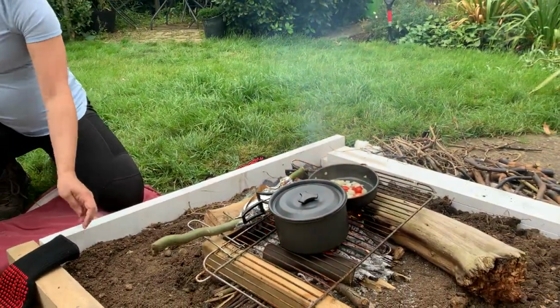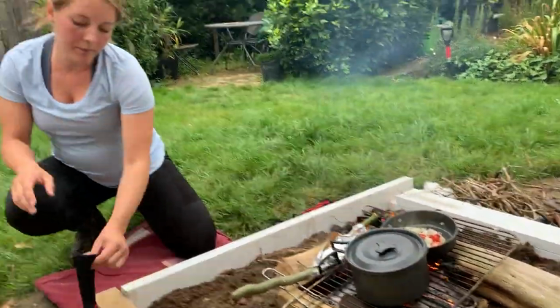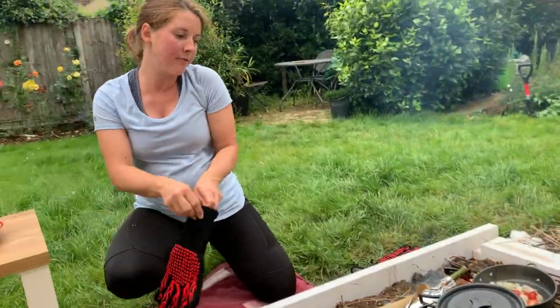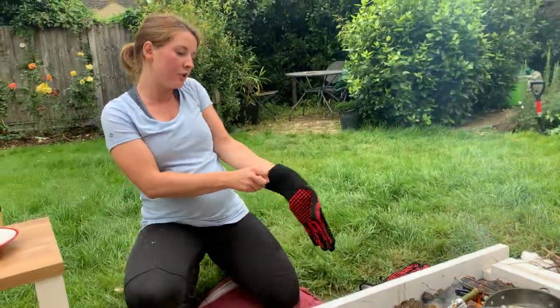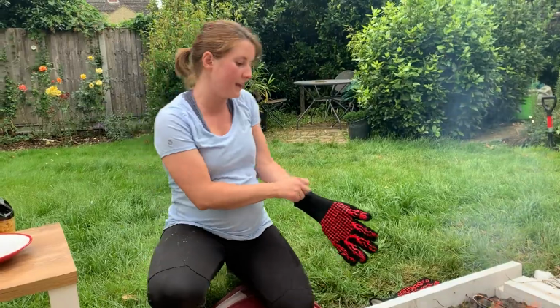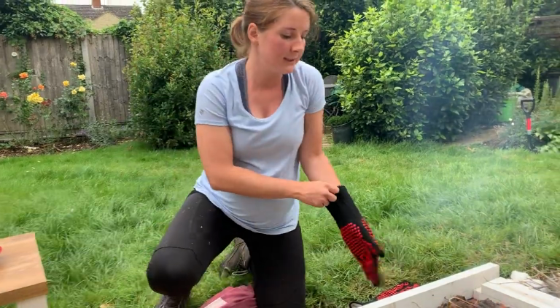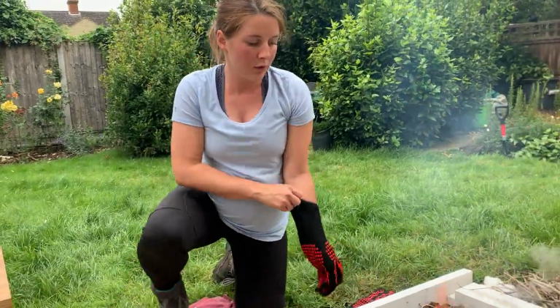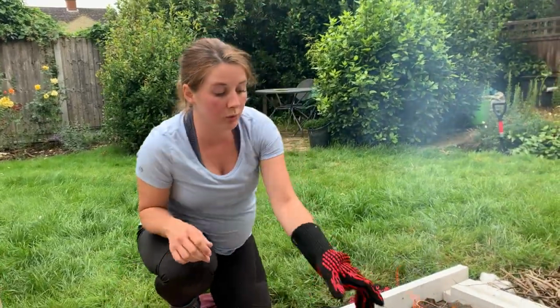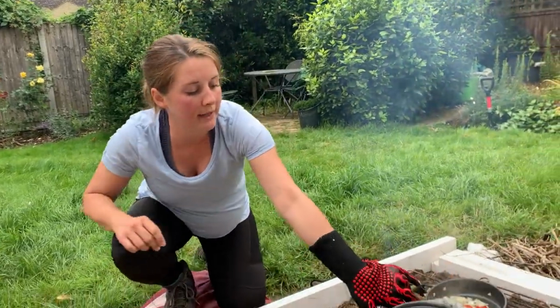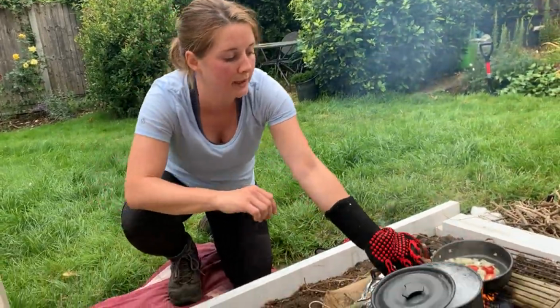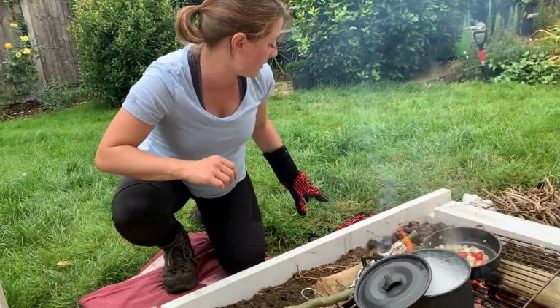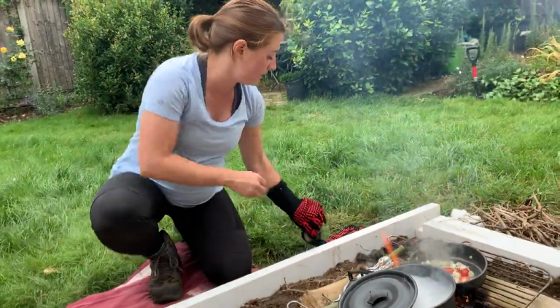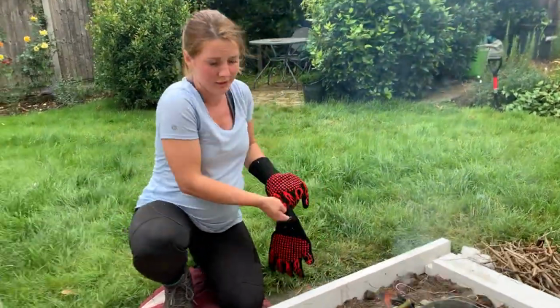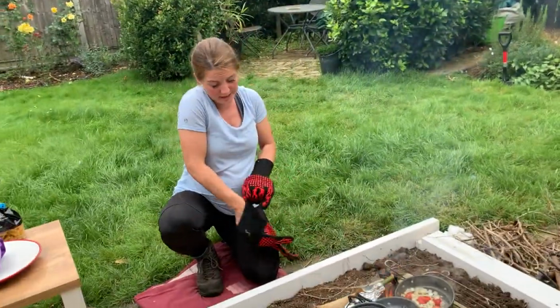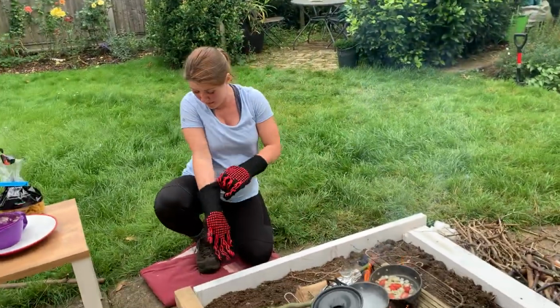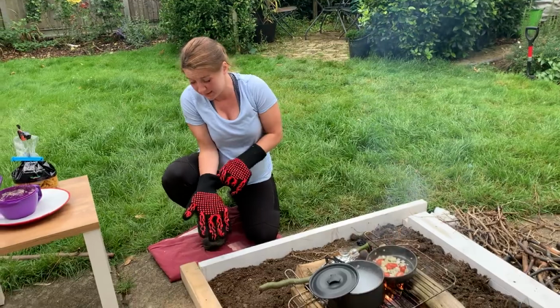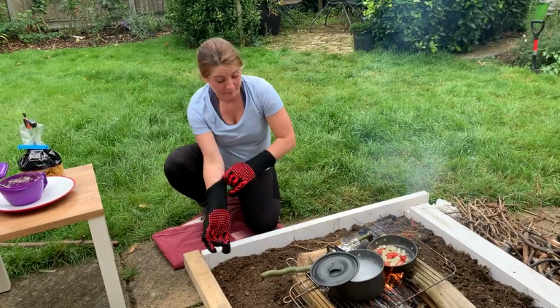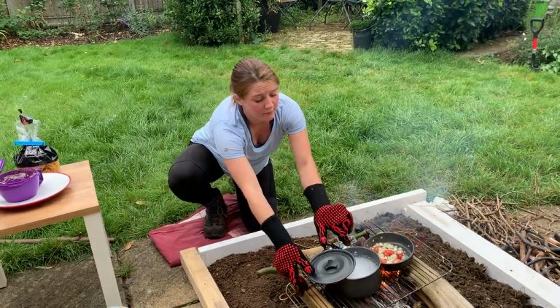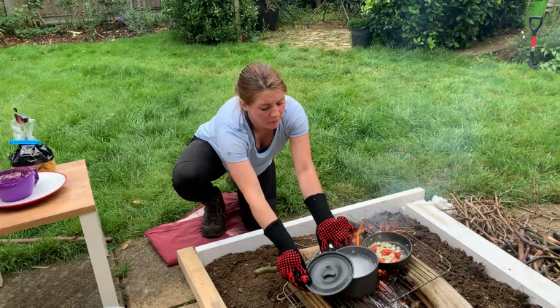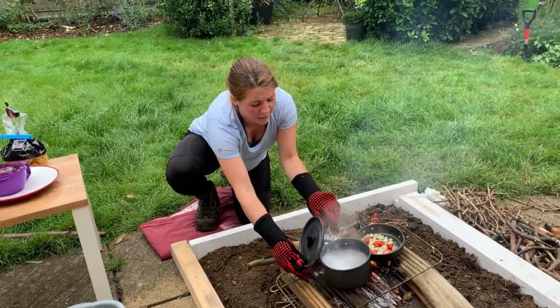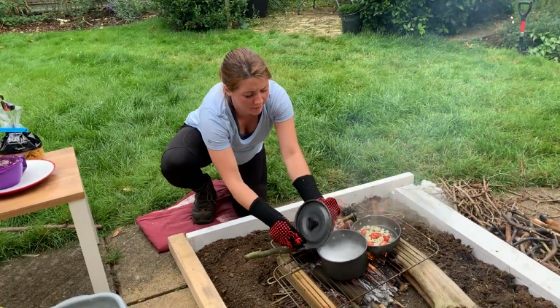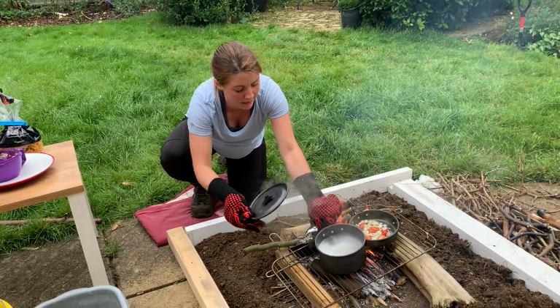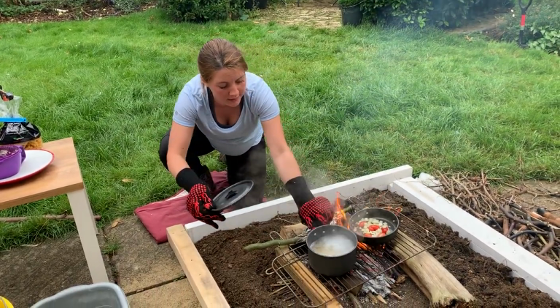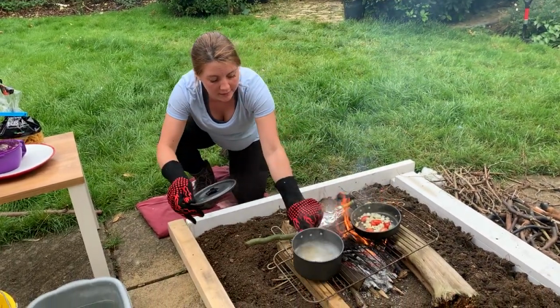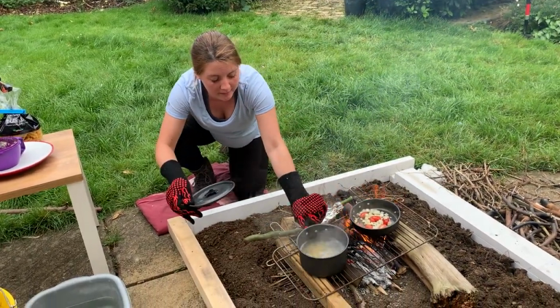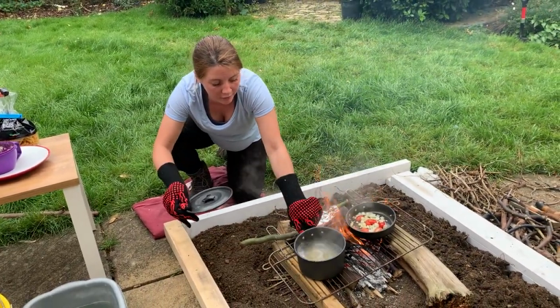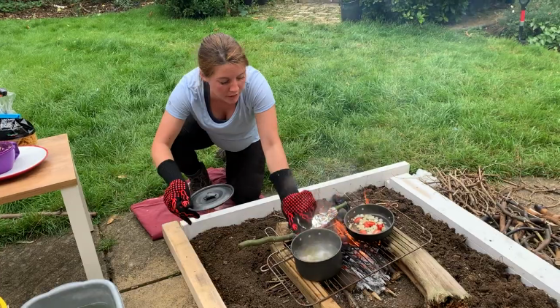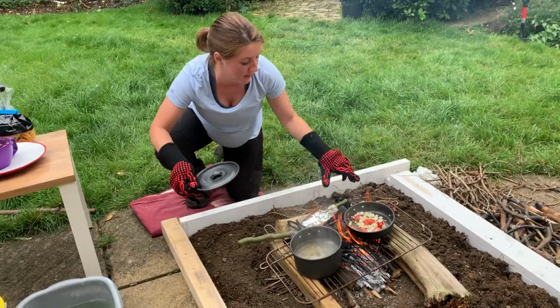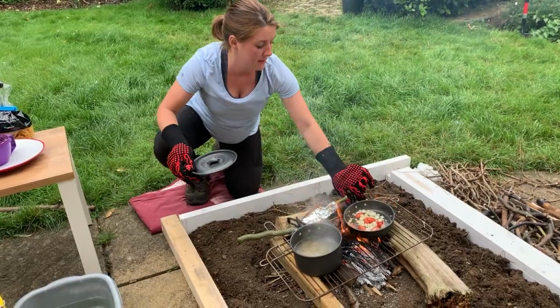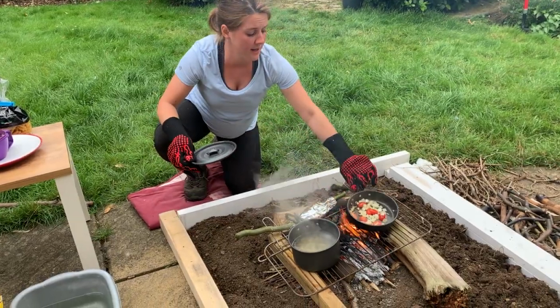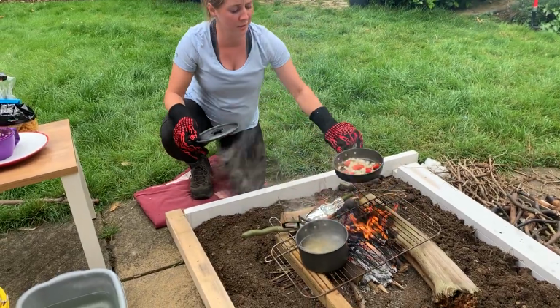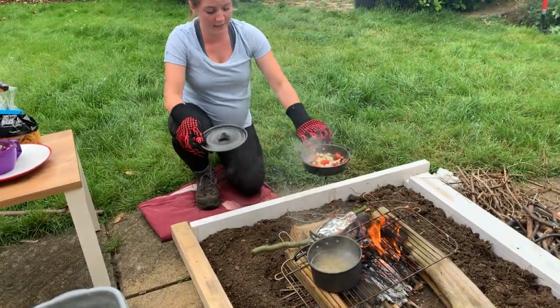I'm going to put my lid back on and check — oh, the pan is boiling over! Just in time. I am going to move that across and let the pasta cook through, then move it off the heat.